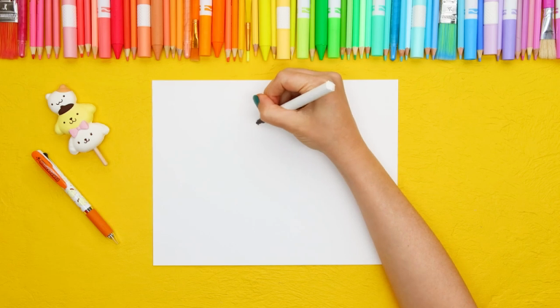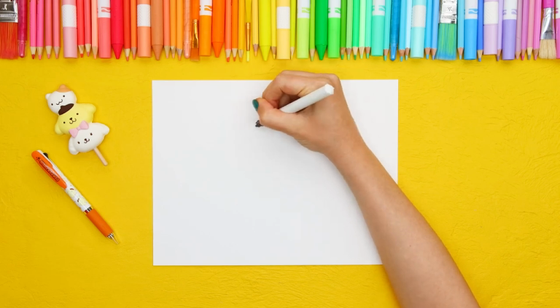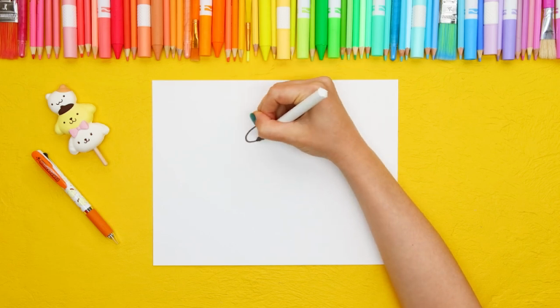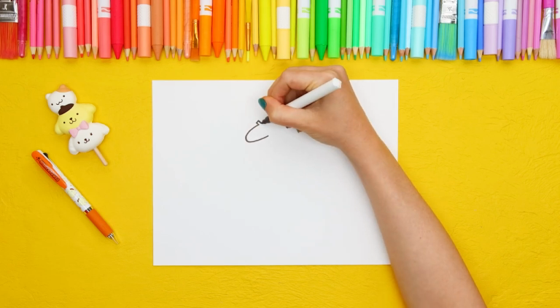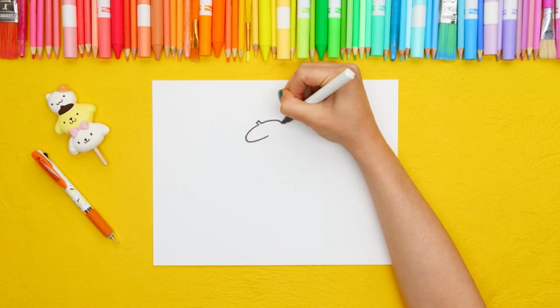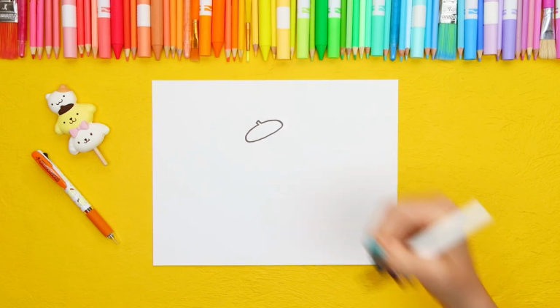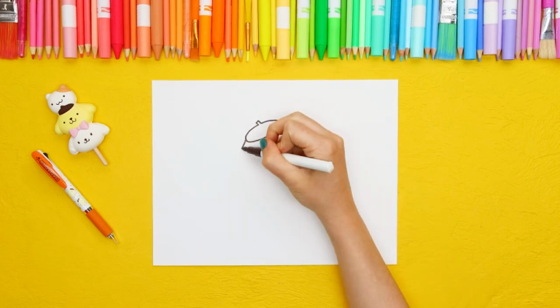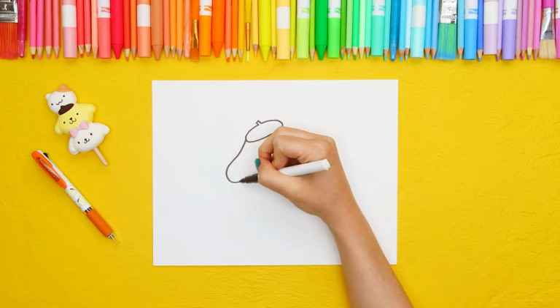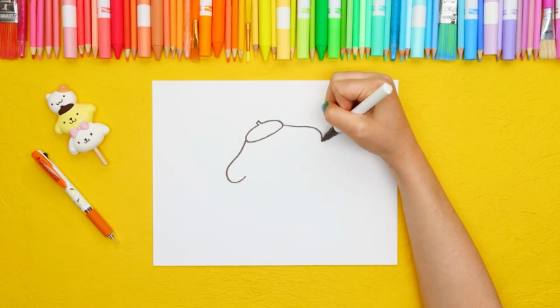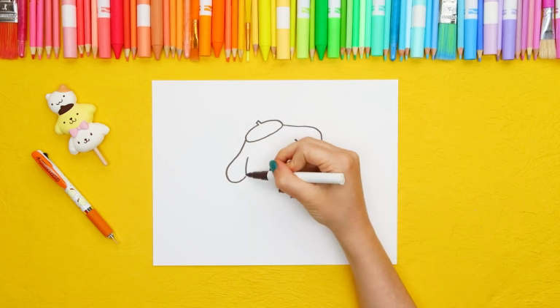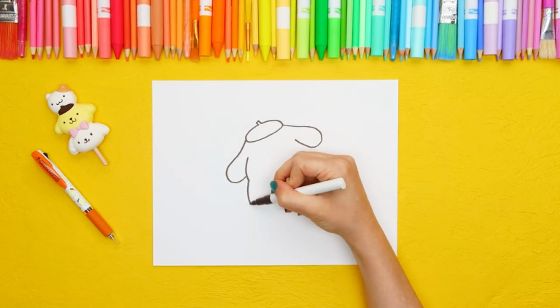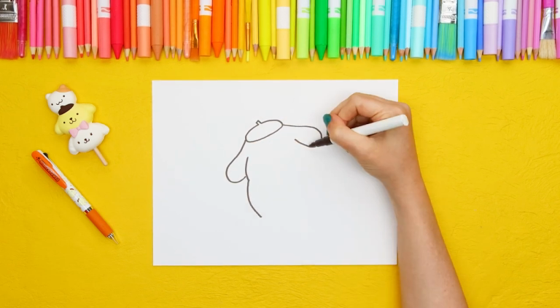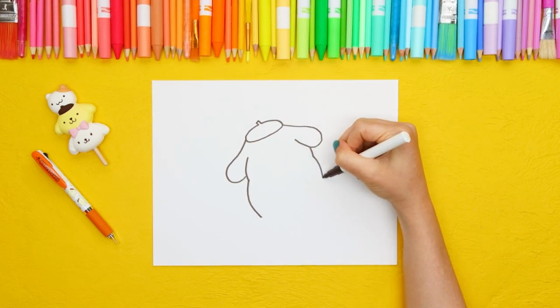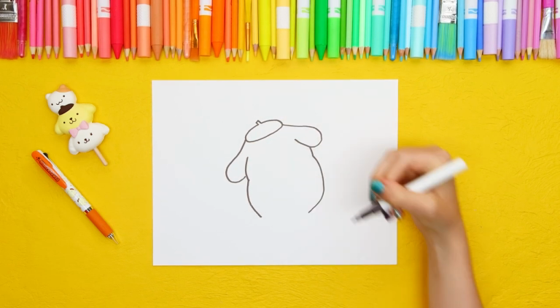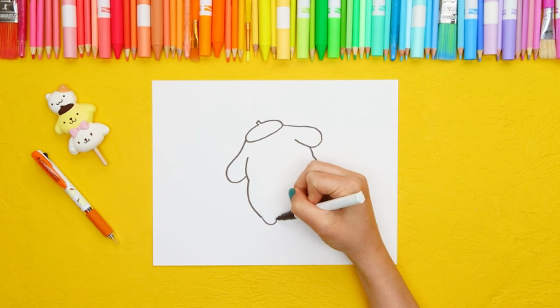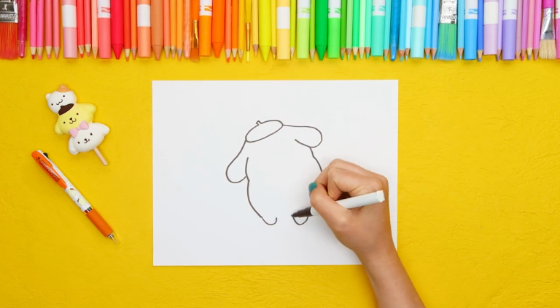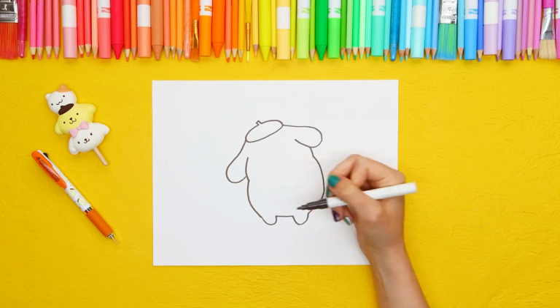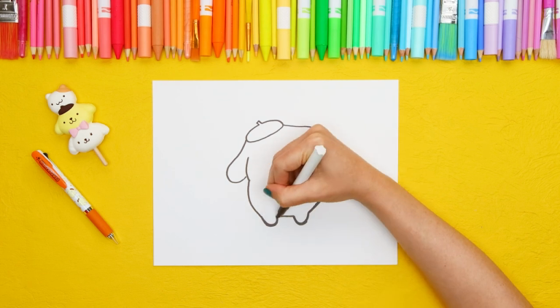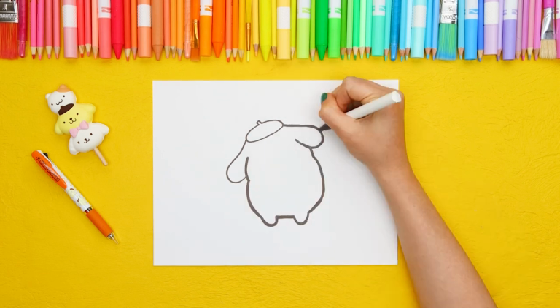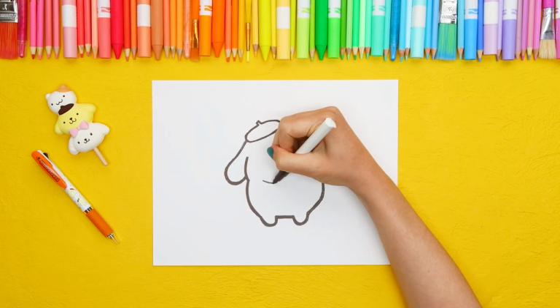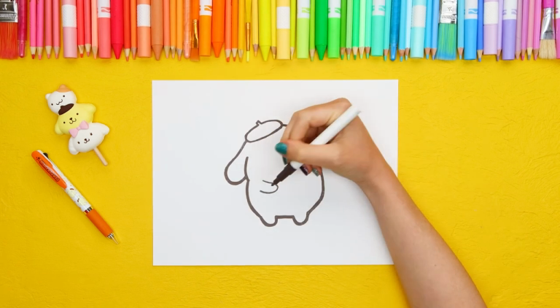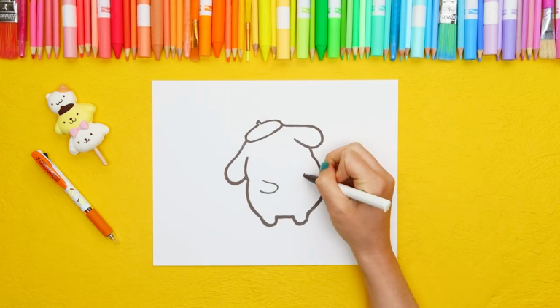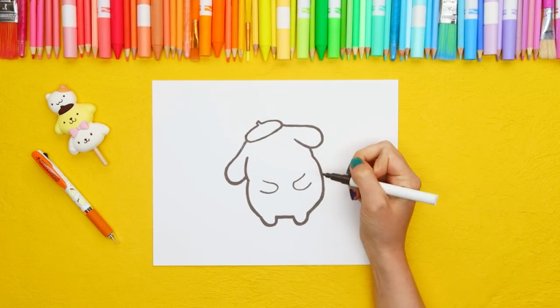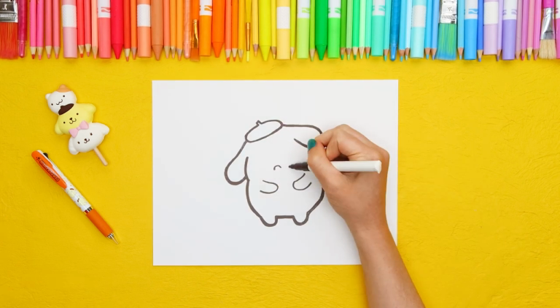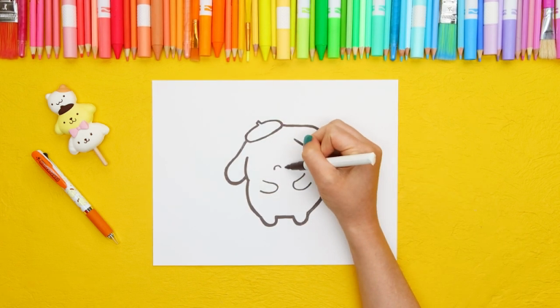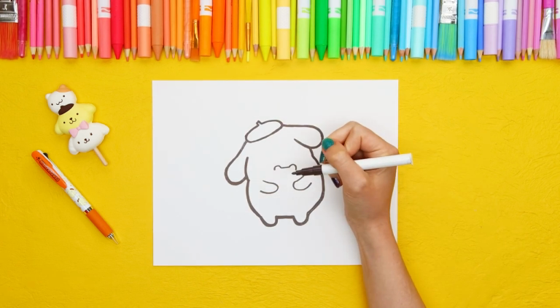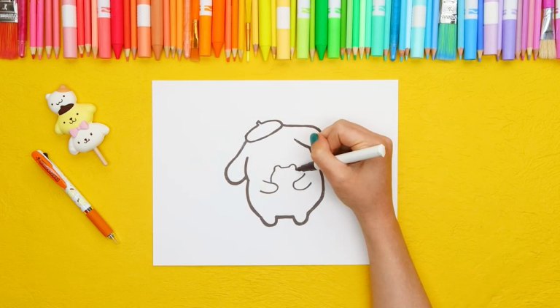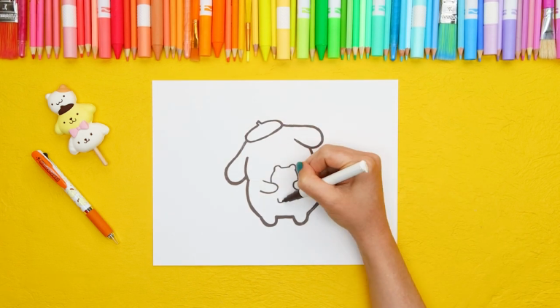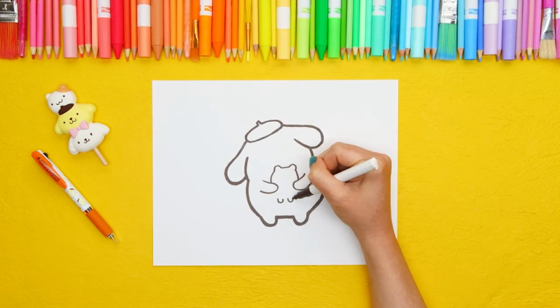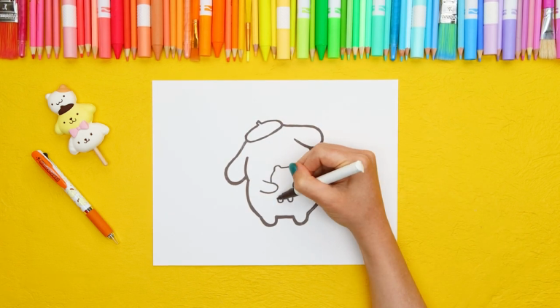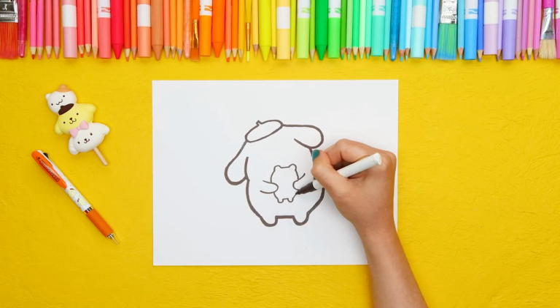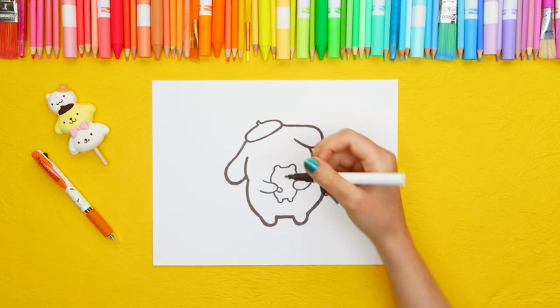Hello friends! We're back with another super cute how-to-draw video featuring our favorite friendly golden retriever, Pom Pom Purin, and his adorable little friend, Muffin!